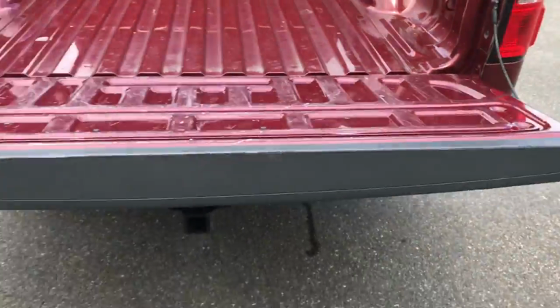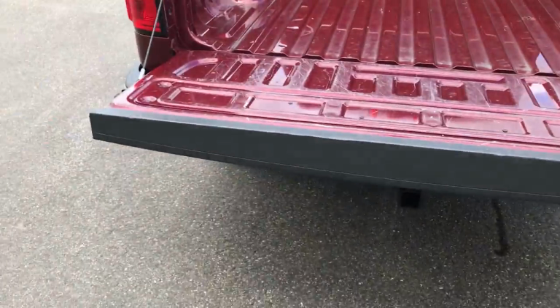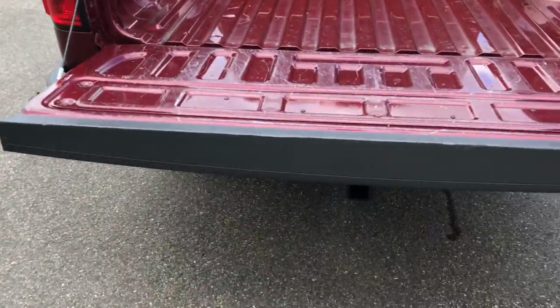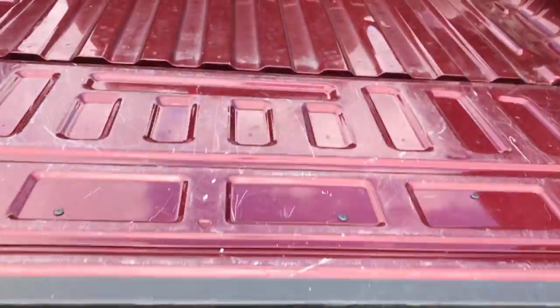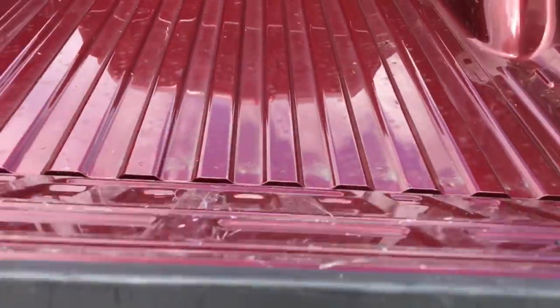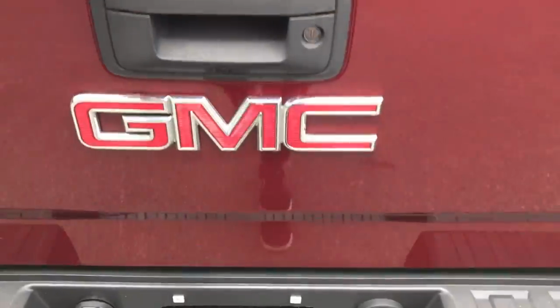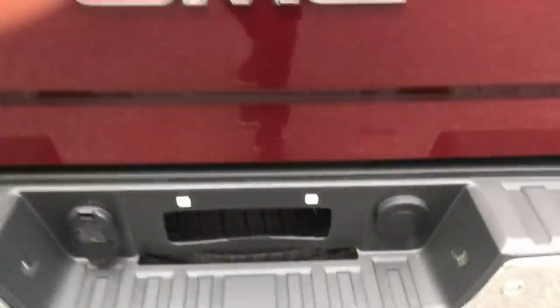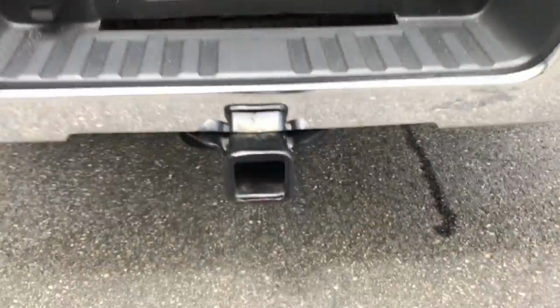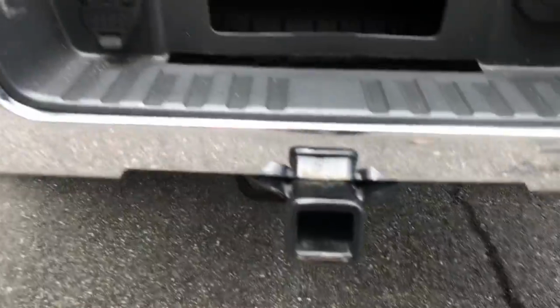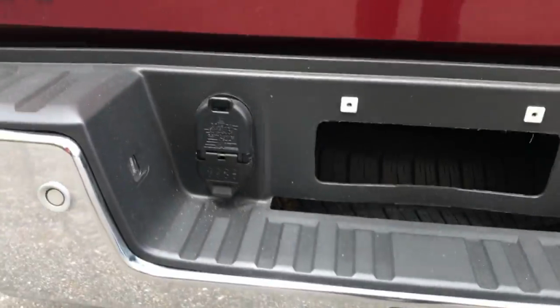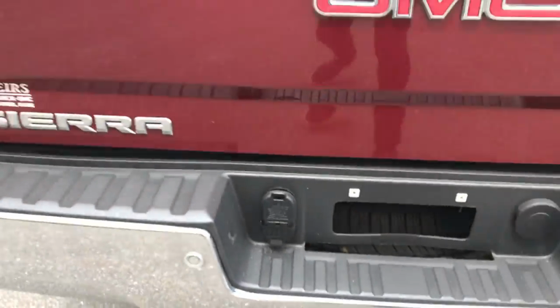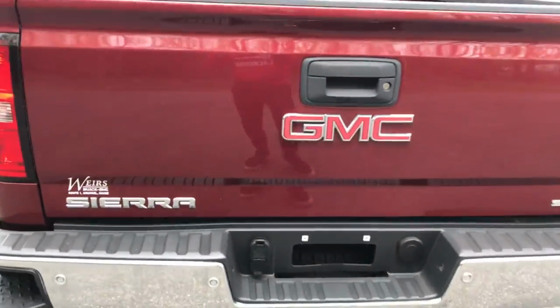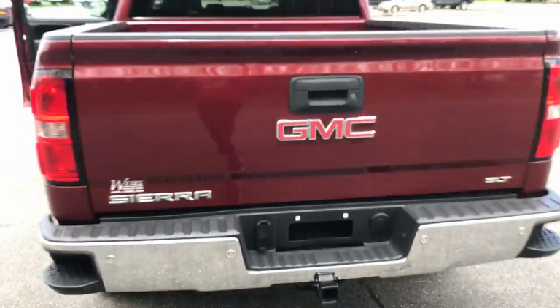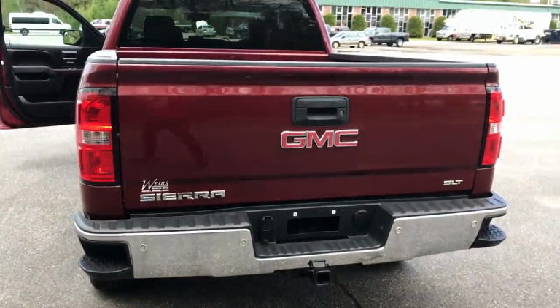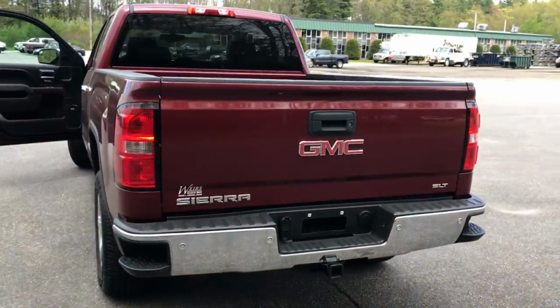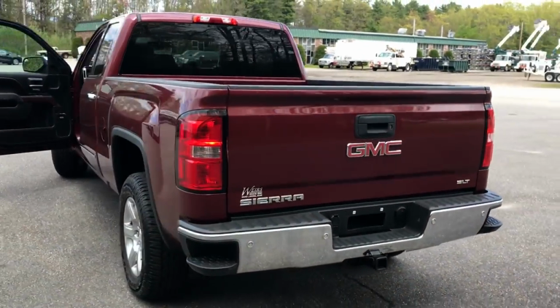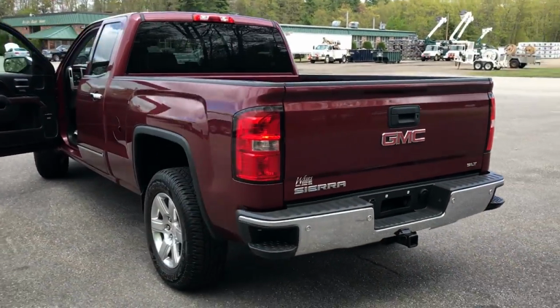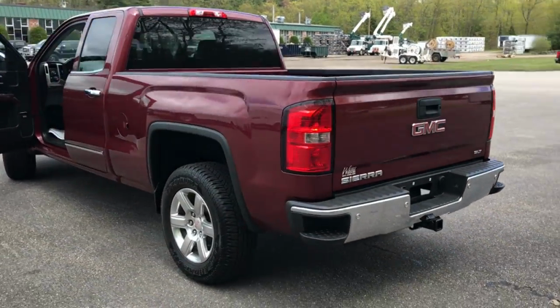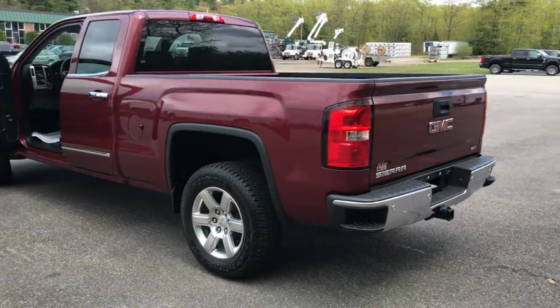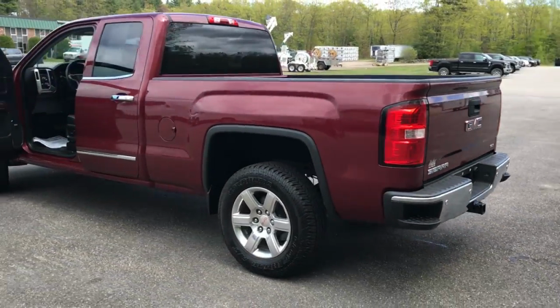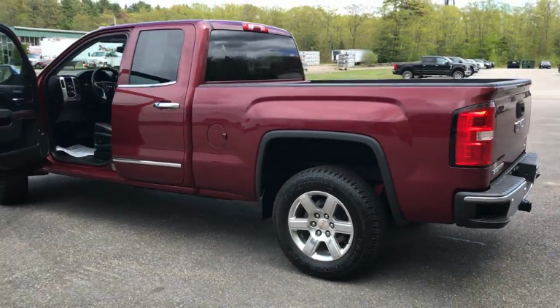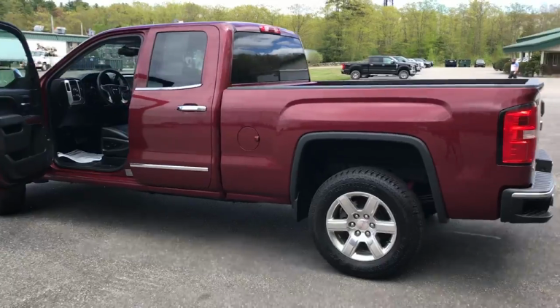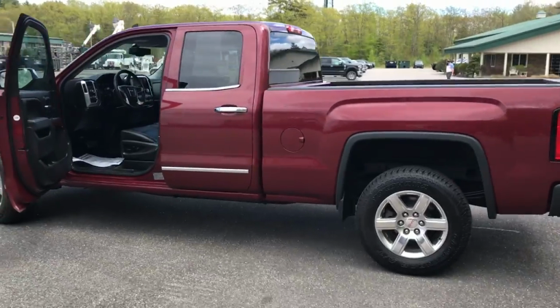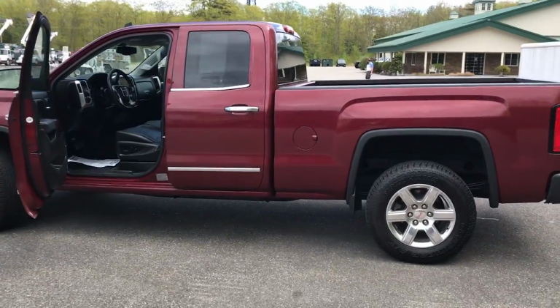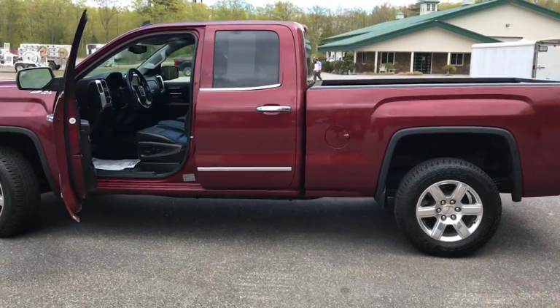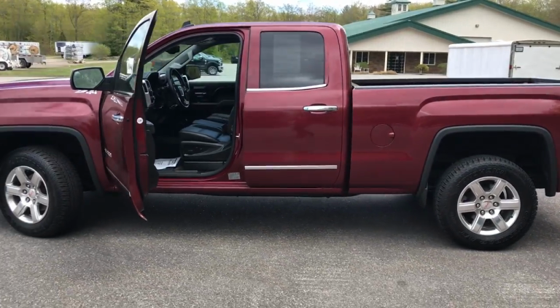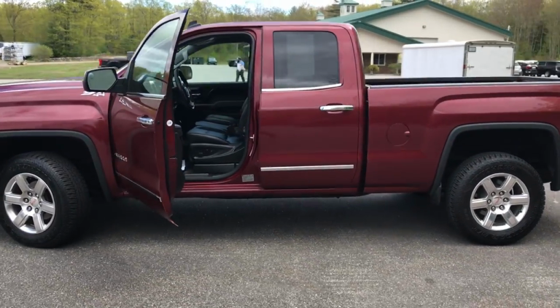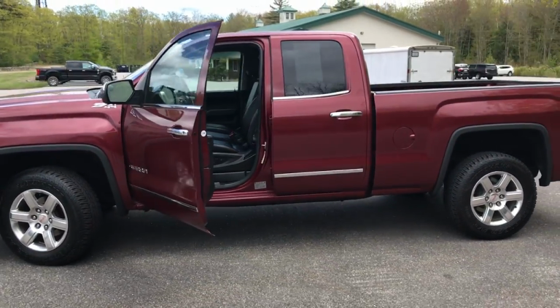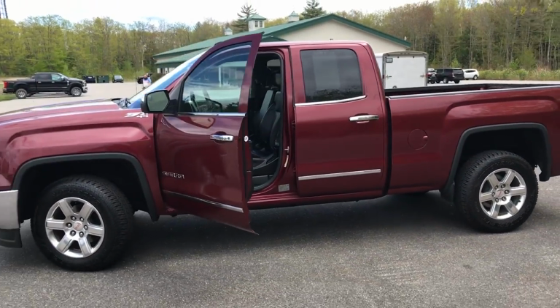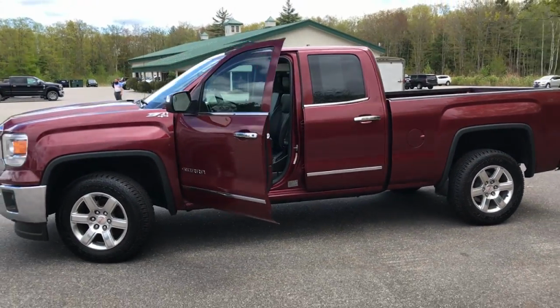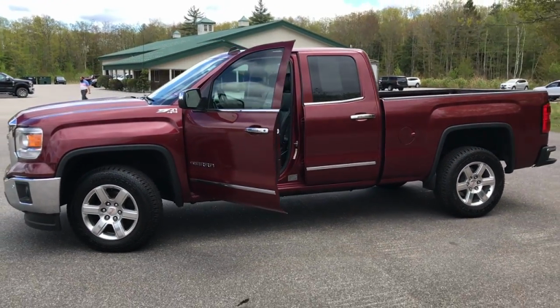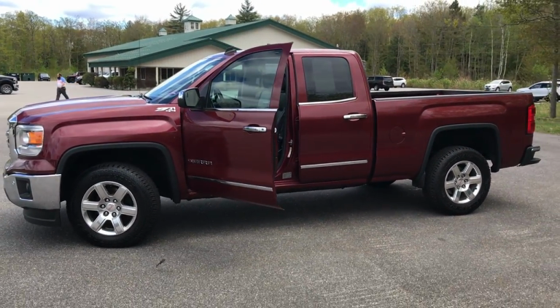Shot of your bed here as well as your easy-open tailgate. If you want to know a little more about this Sierra, come take it on a test drive. Give us a call — our back line is 207-985-3537. Look forward to hearing from you. Have a great day.